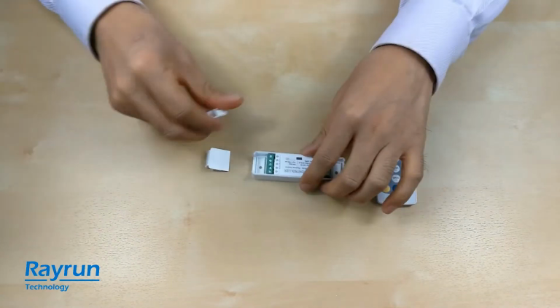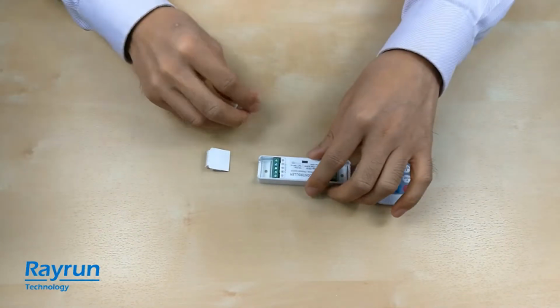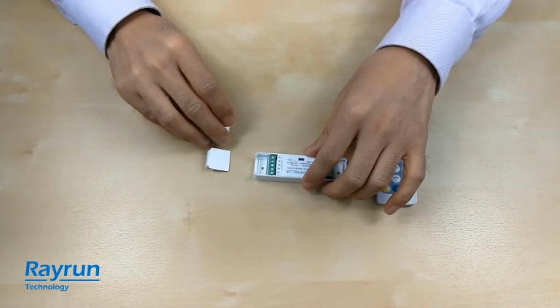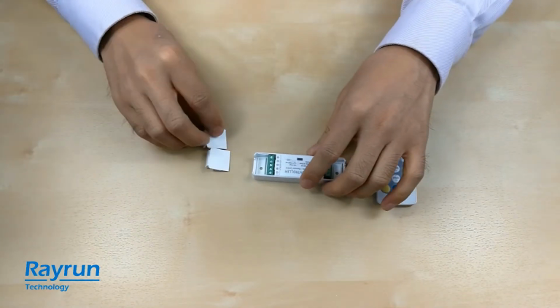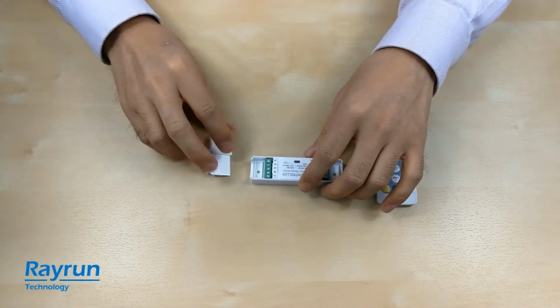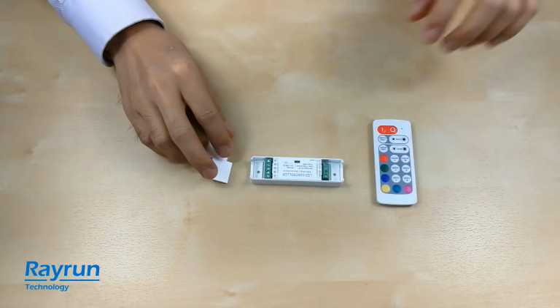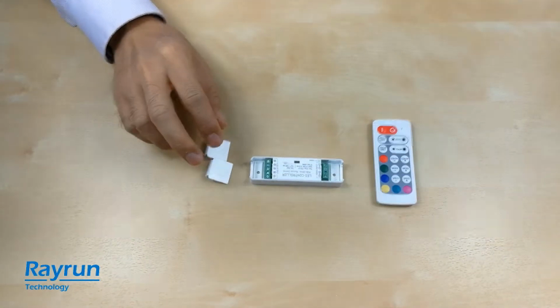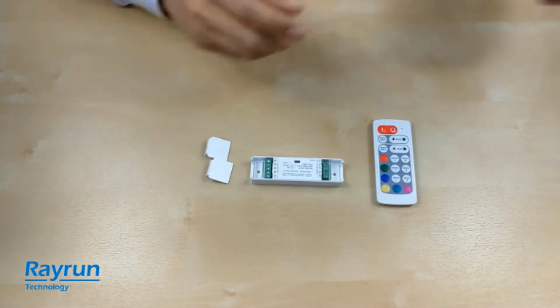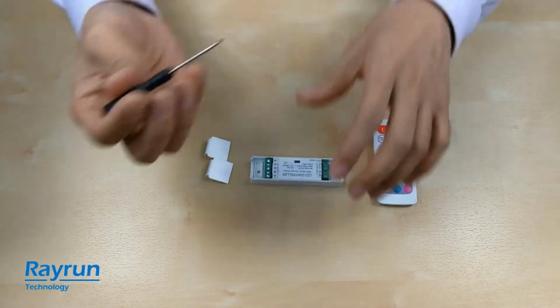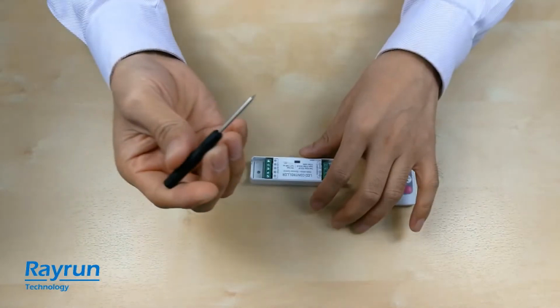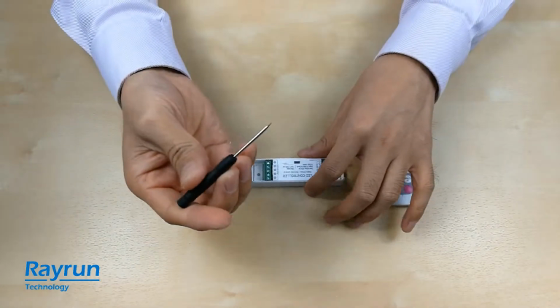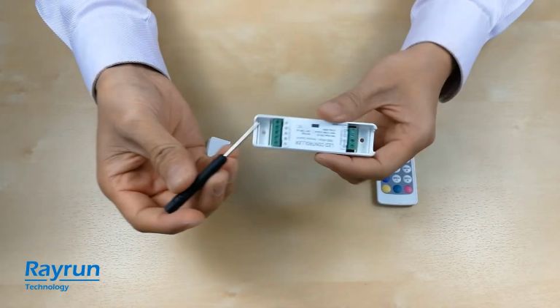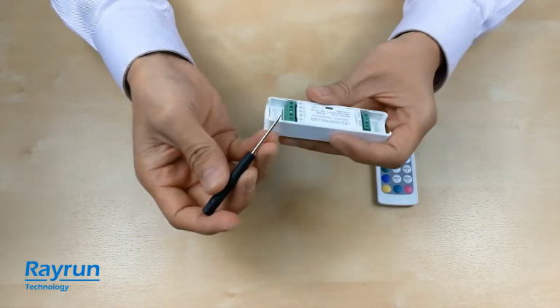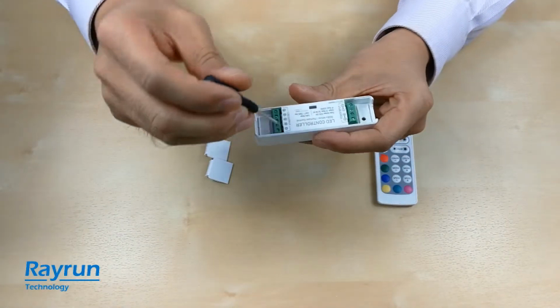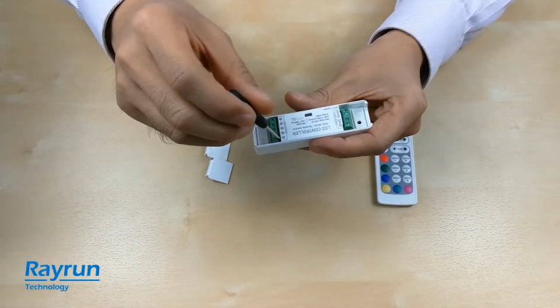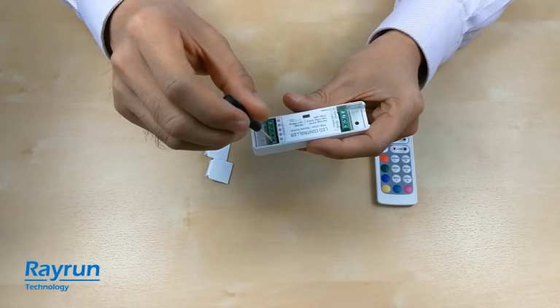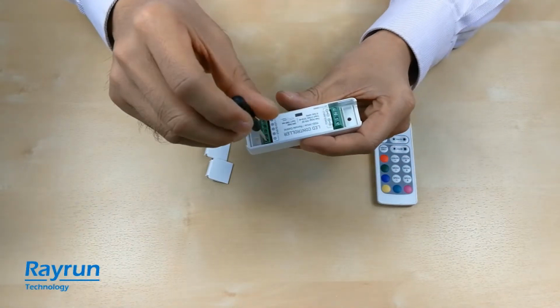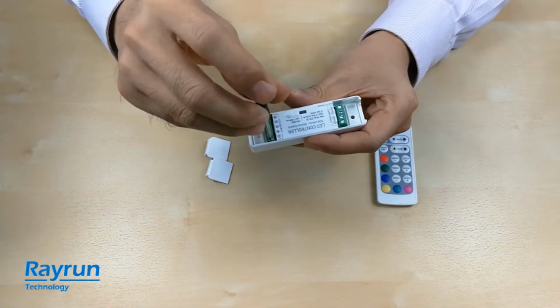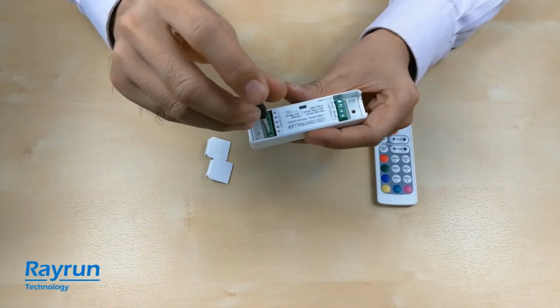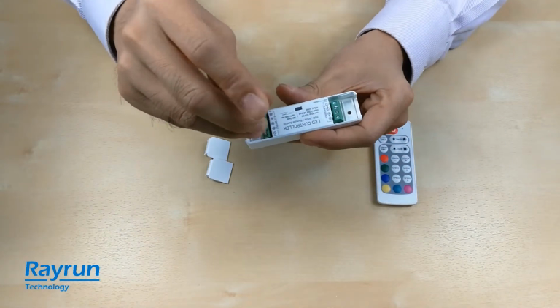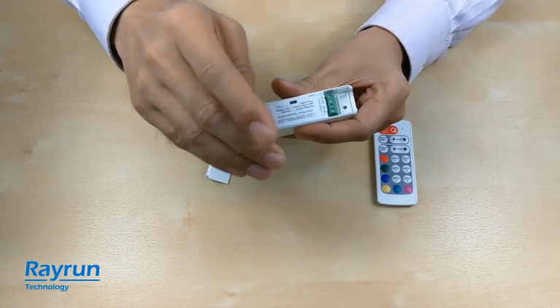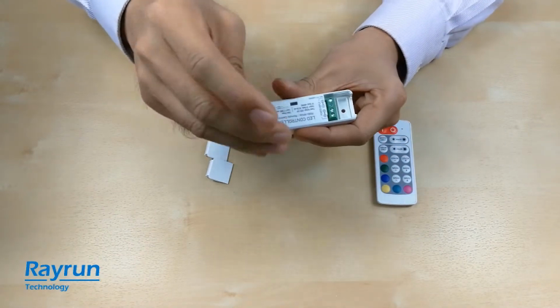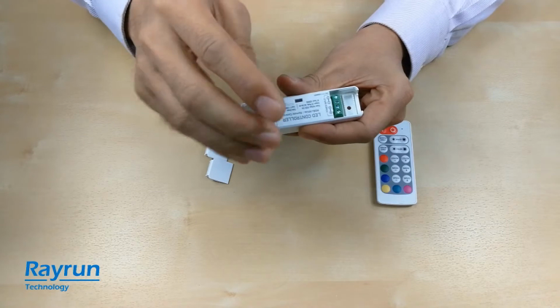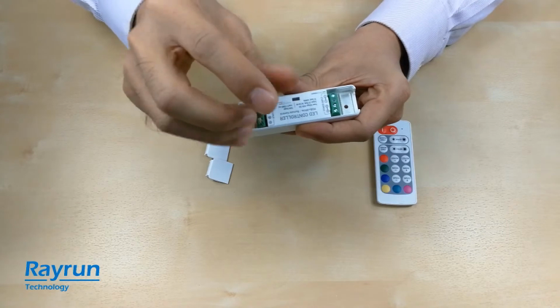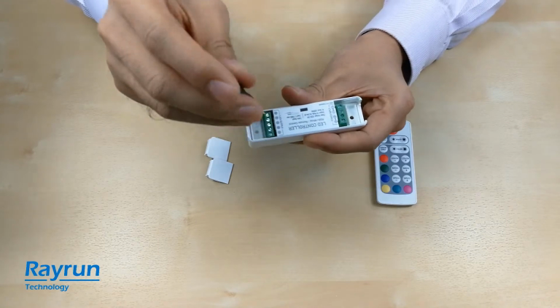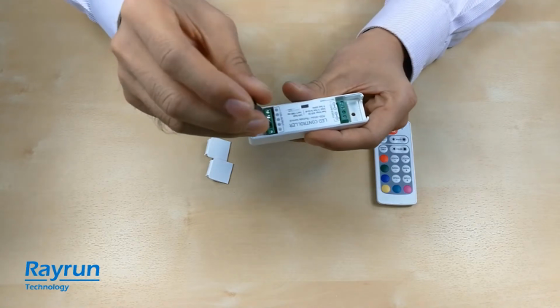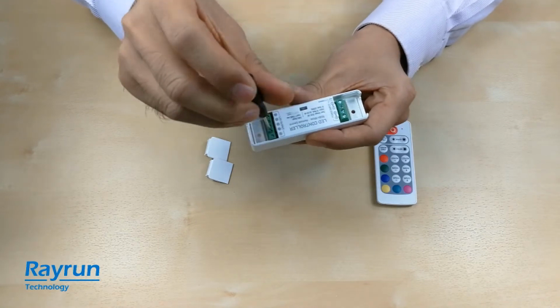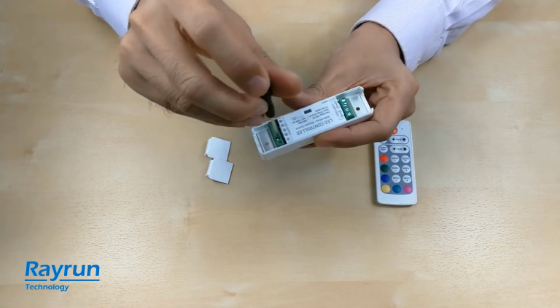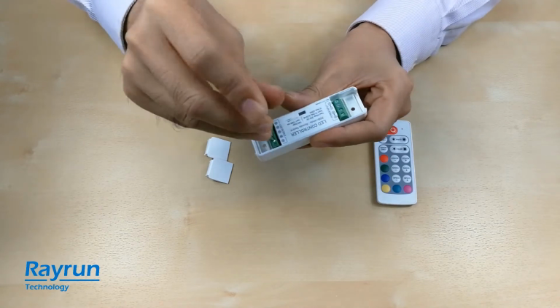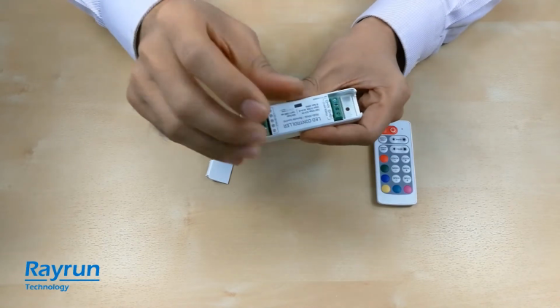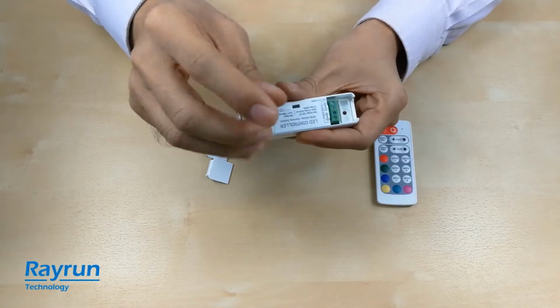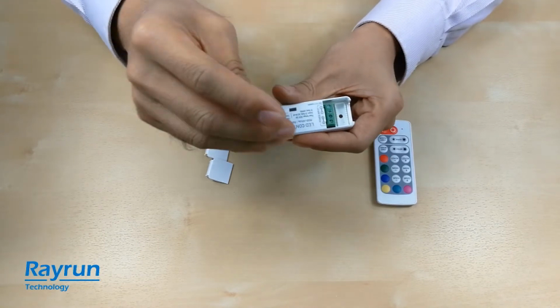We also have a screwdriver in the packing, so you can easily install the cables to the connector without any other extra tools.